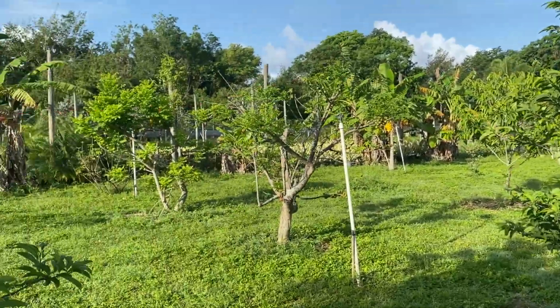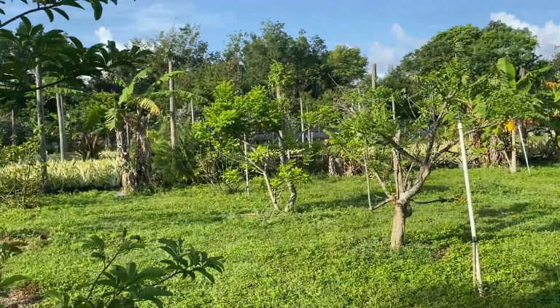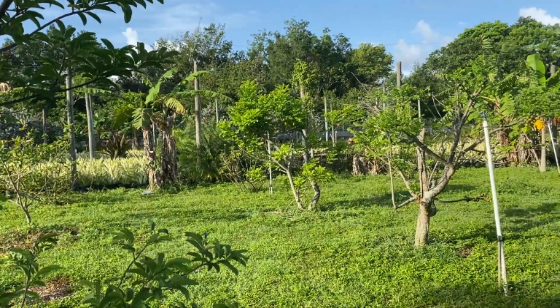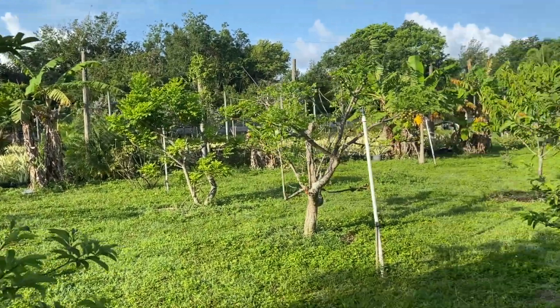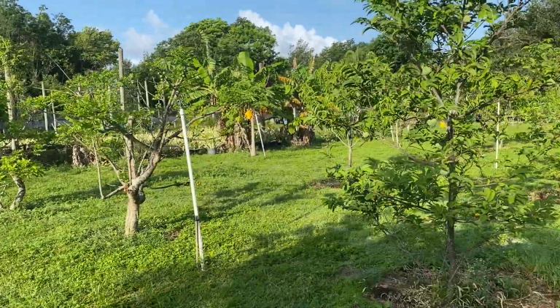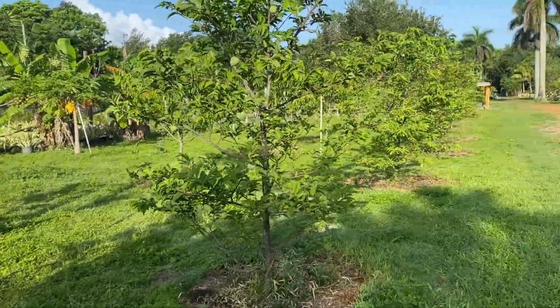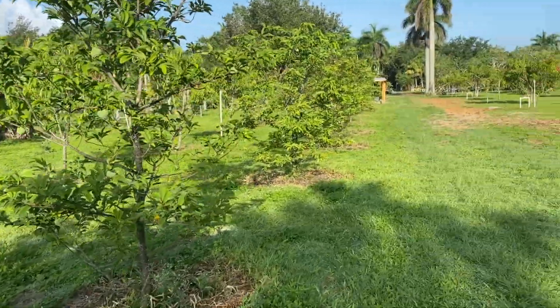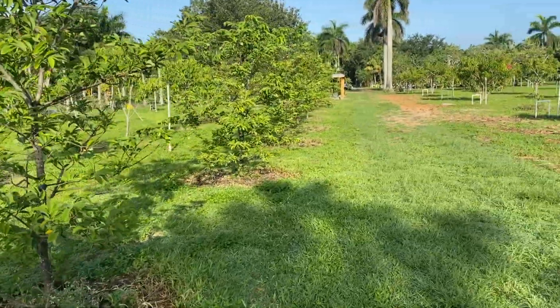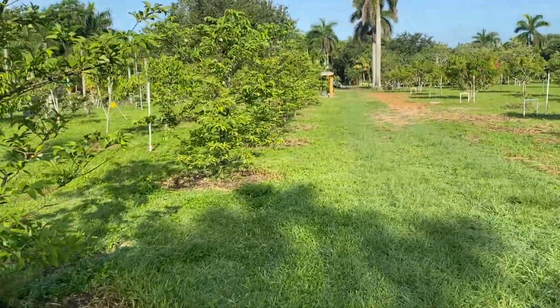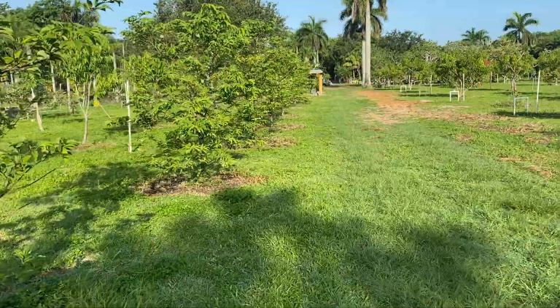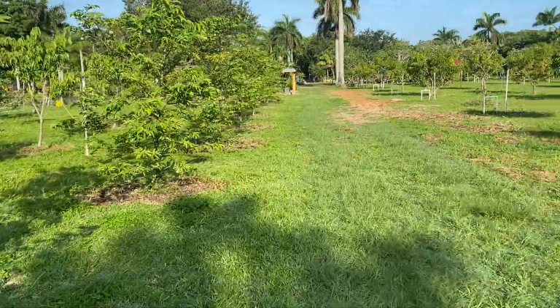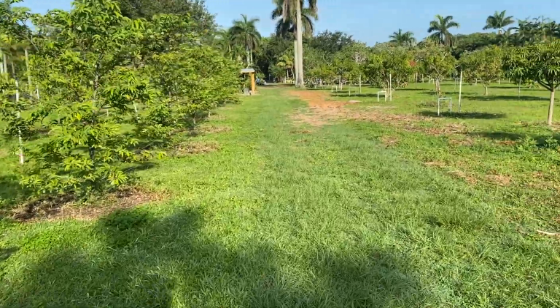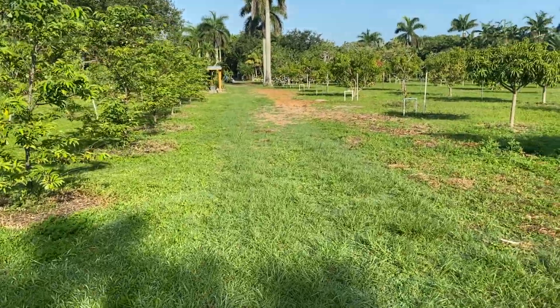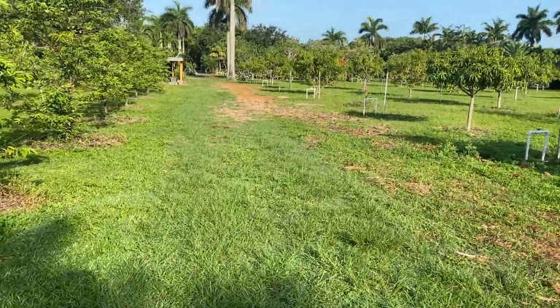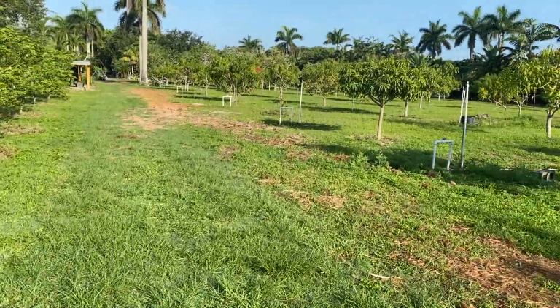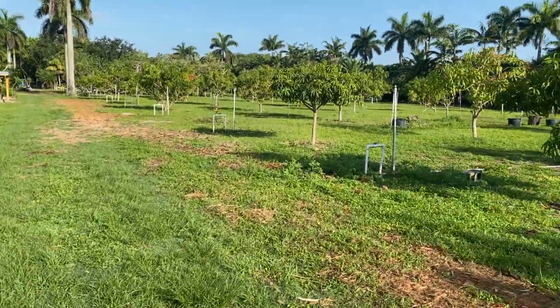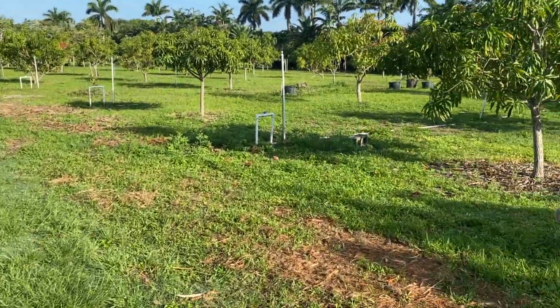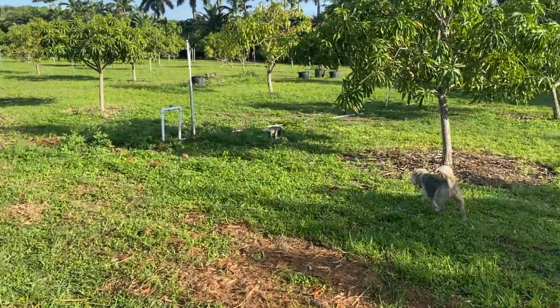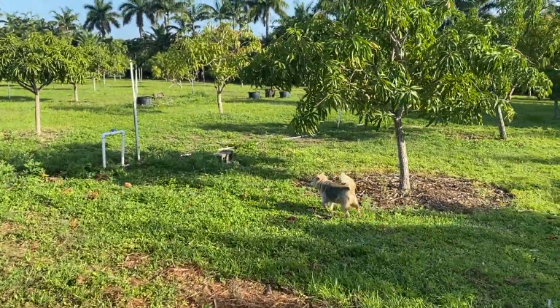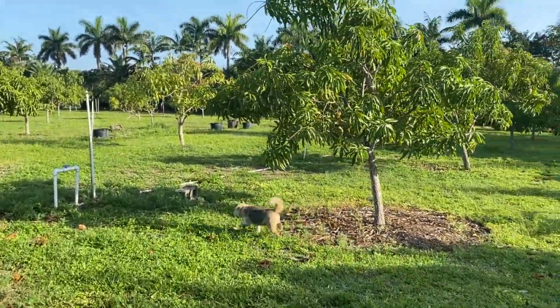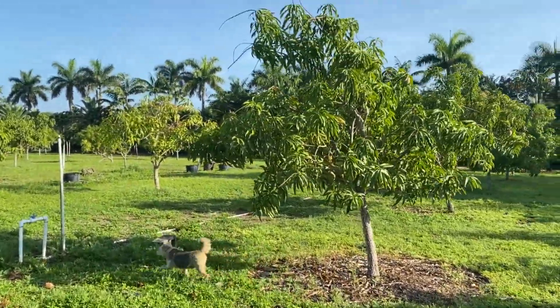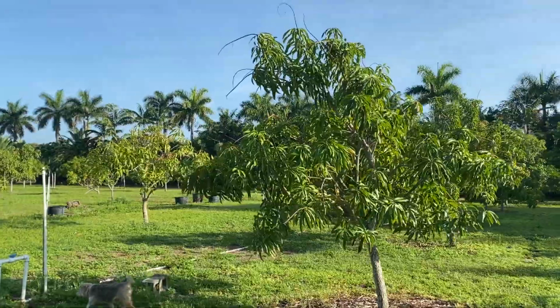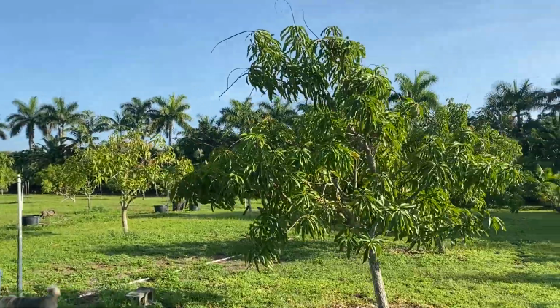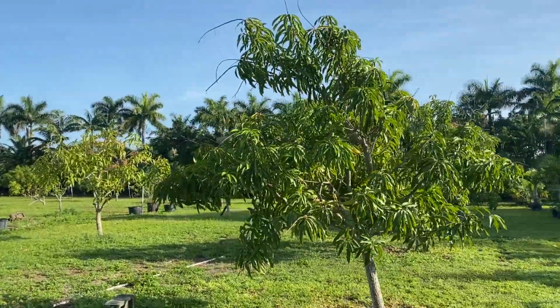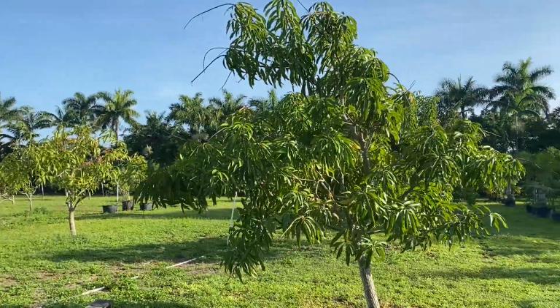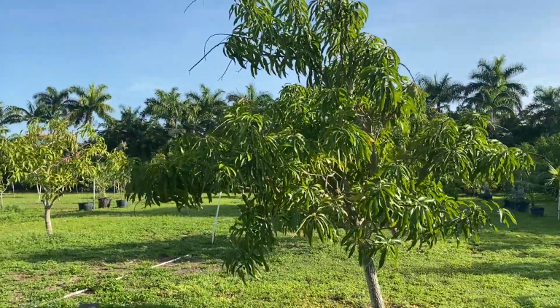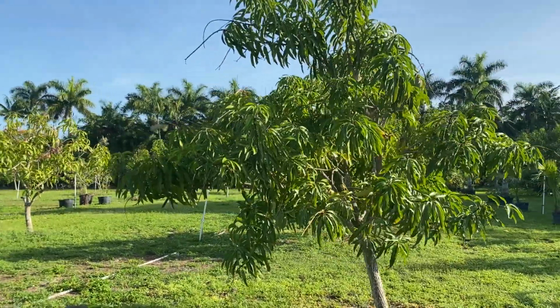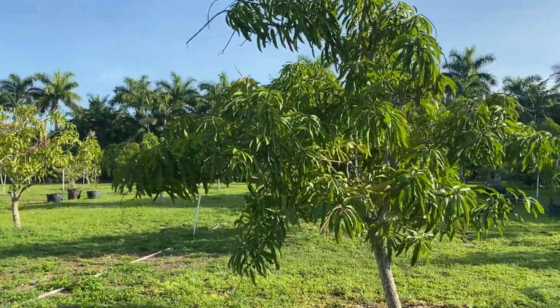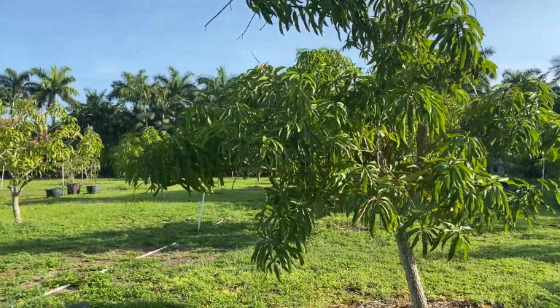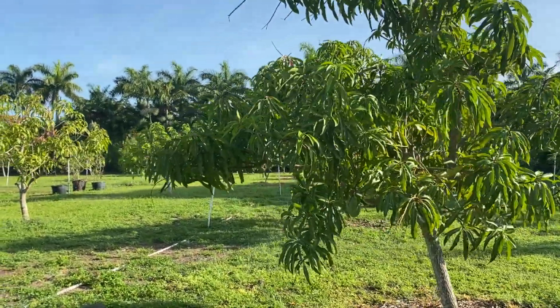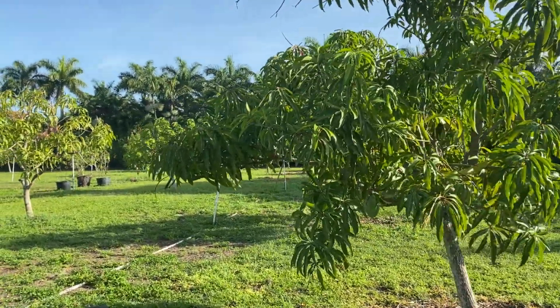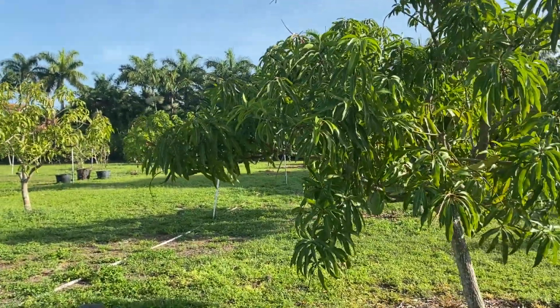That was a cardinal. And the mangoes are pretty much done — only a few left to harvest.